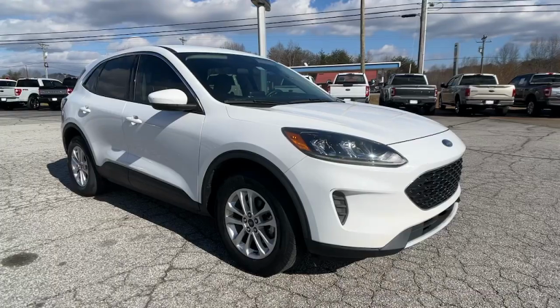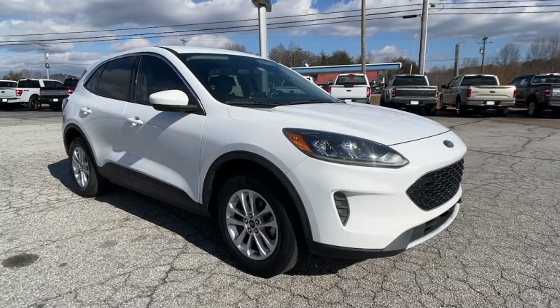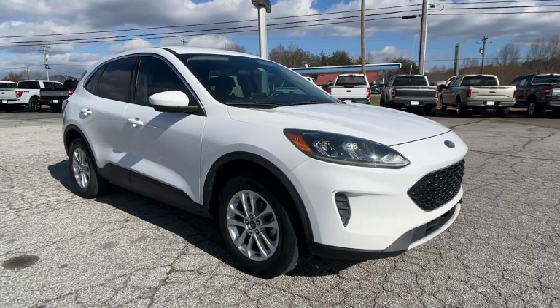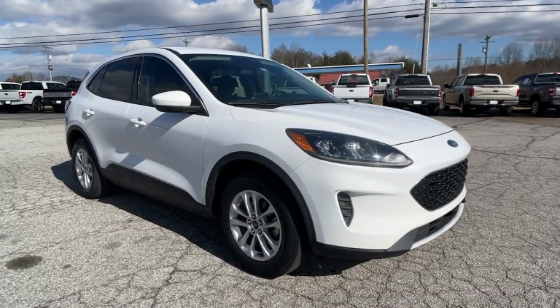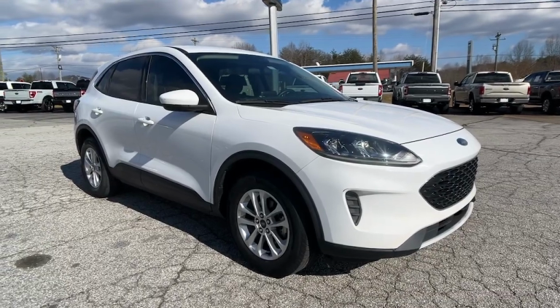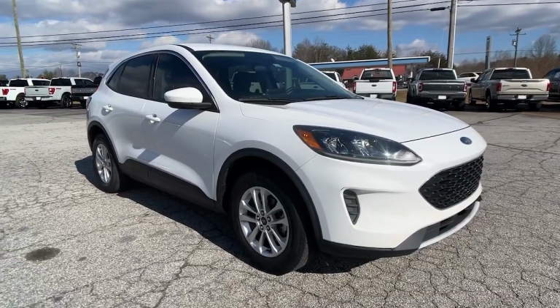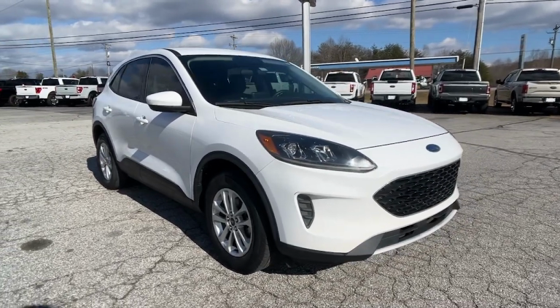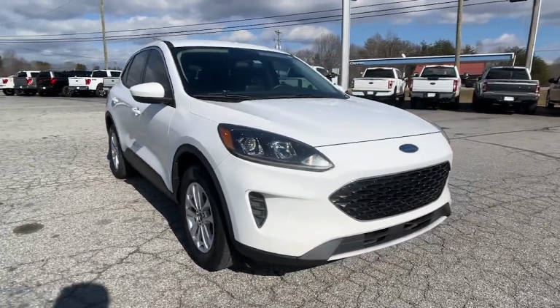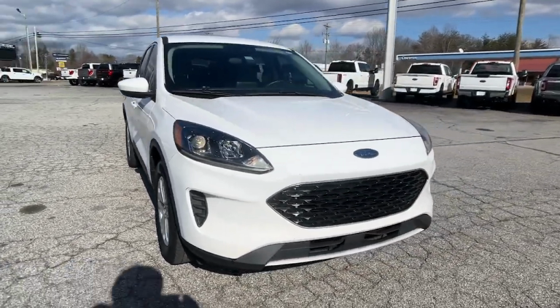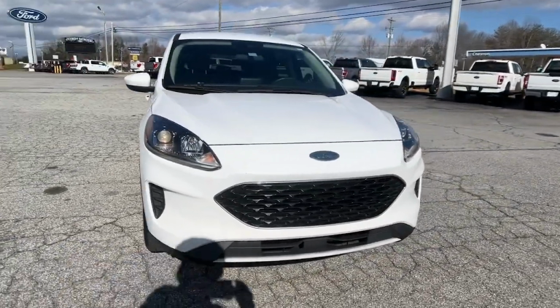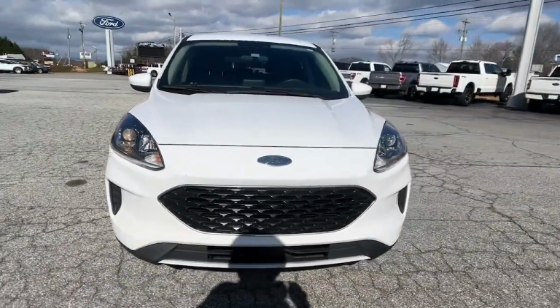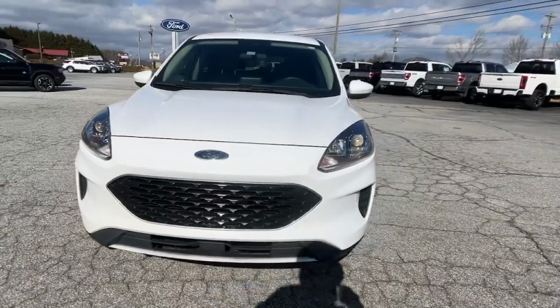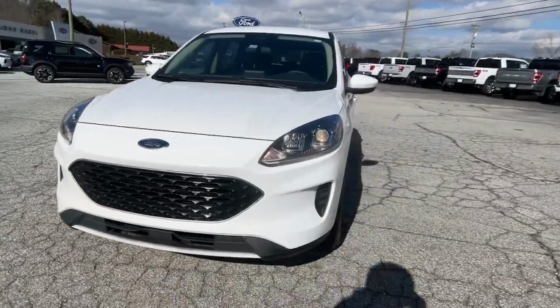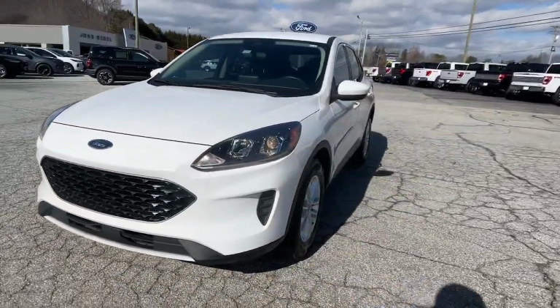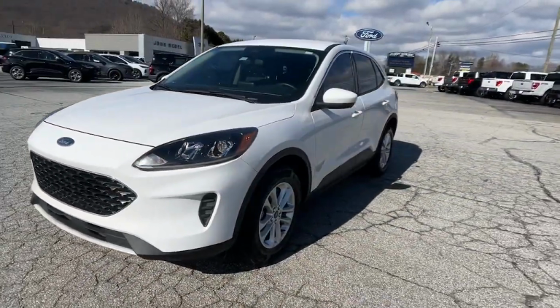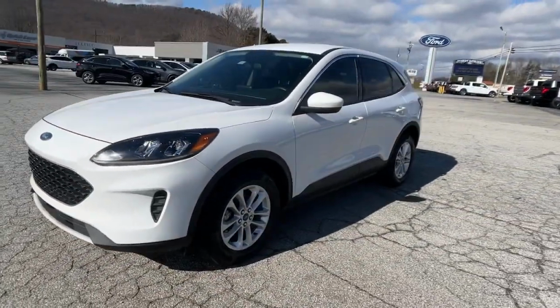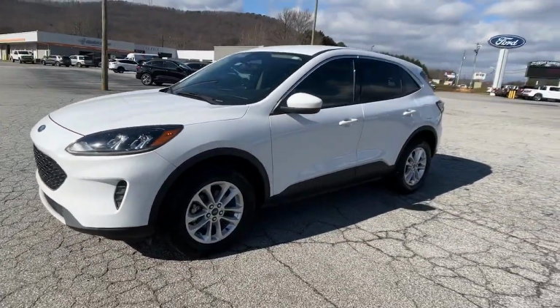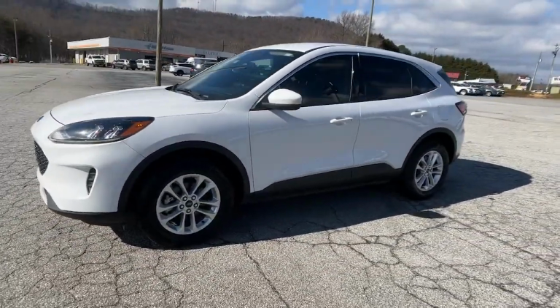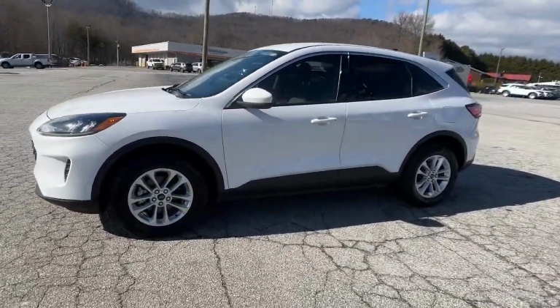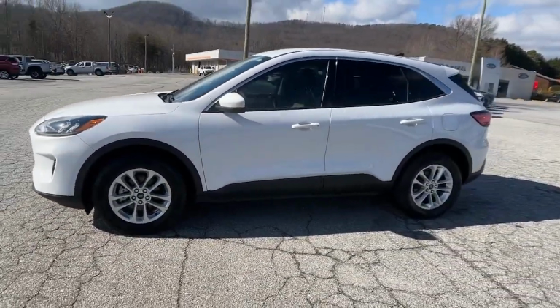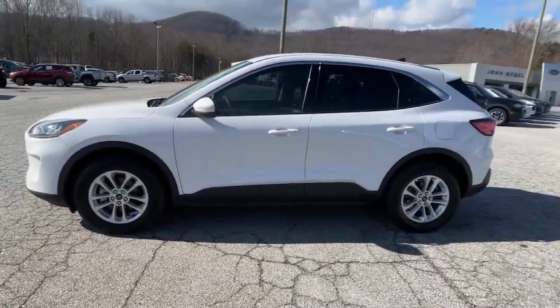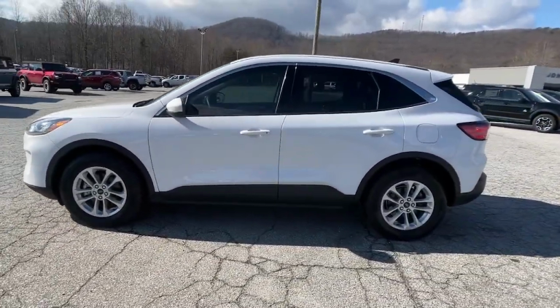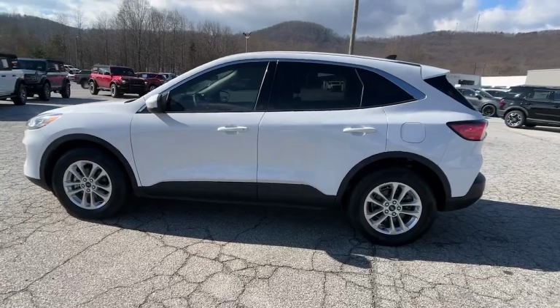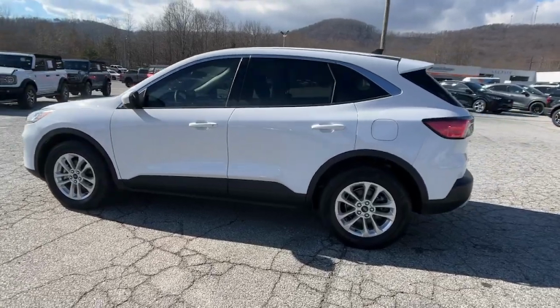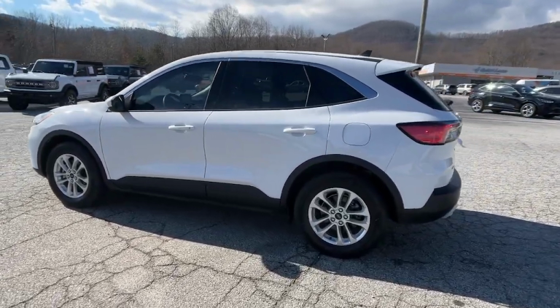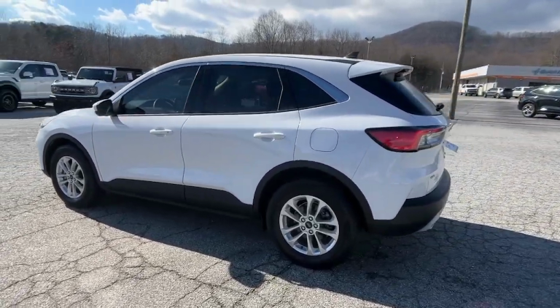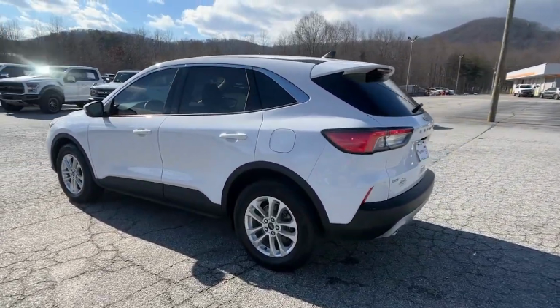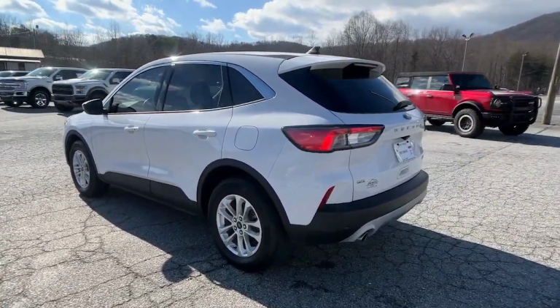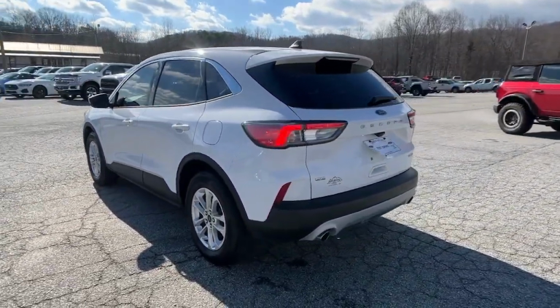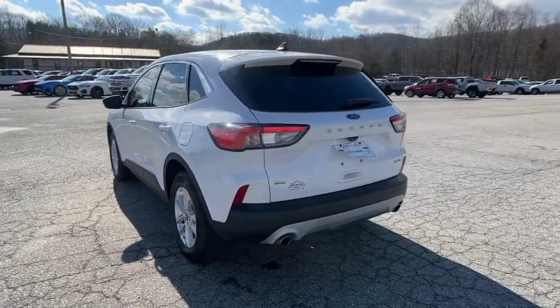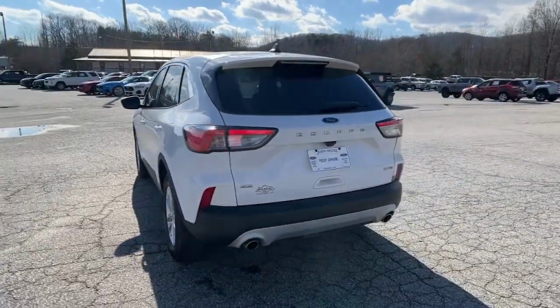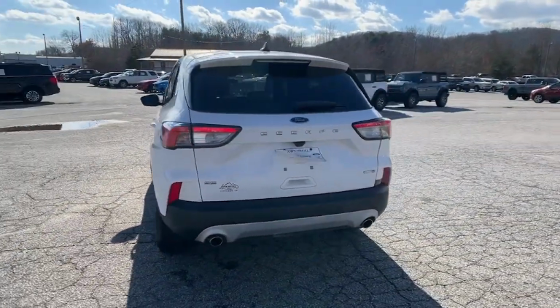Get into the 2020 Ford Escape. With less than 20,000 miles on the odometer, this vehicle provides excellent value. Get all the tools you need to make adventures comfortable and stress-free with this capable, comfortable Escape.